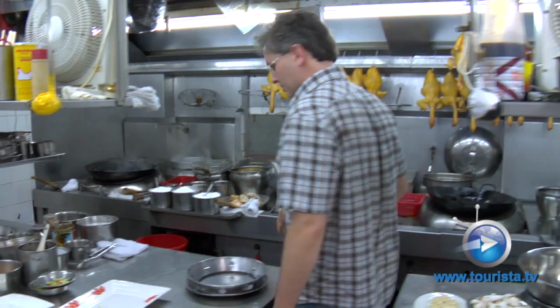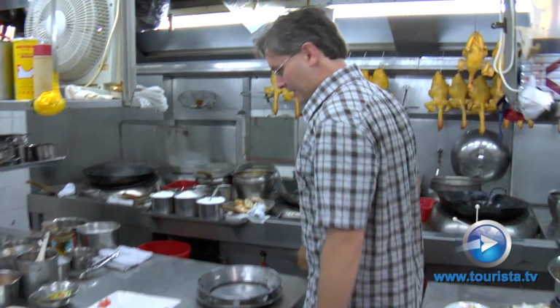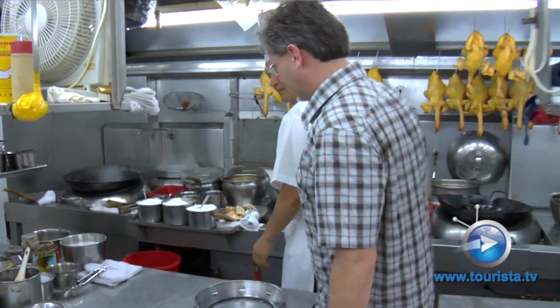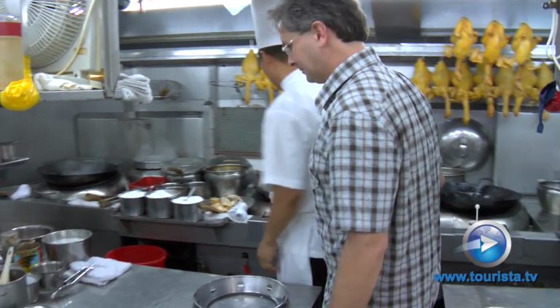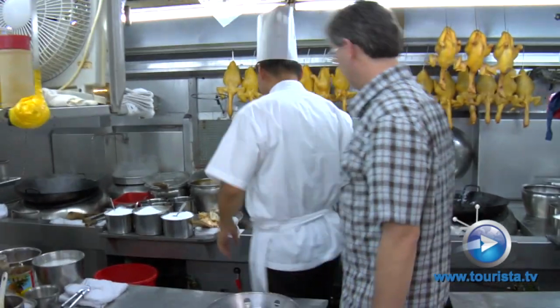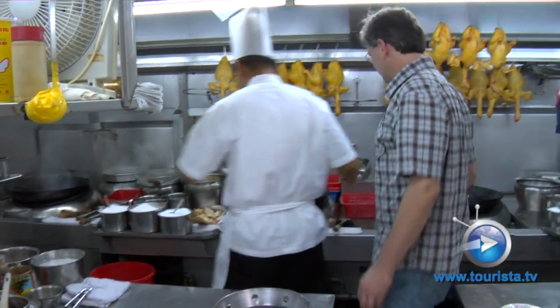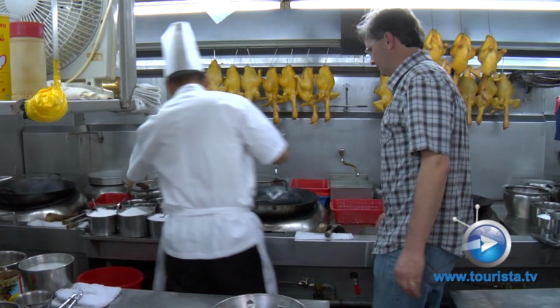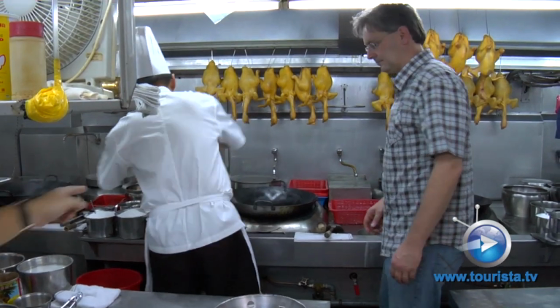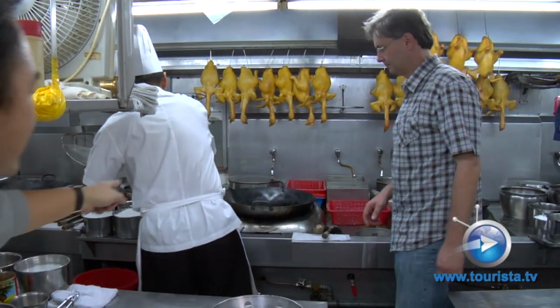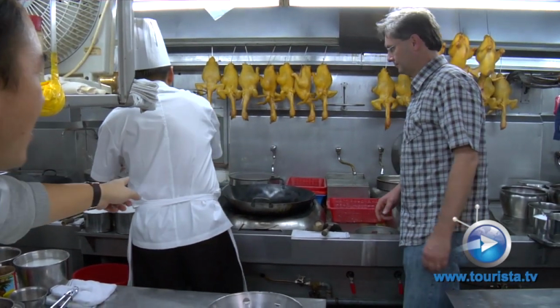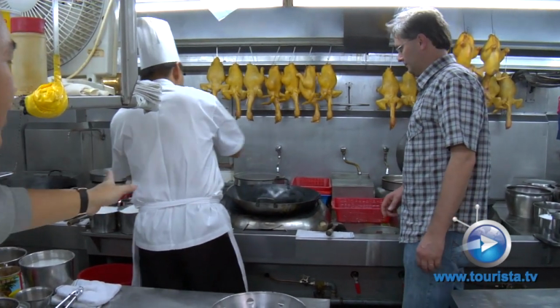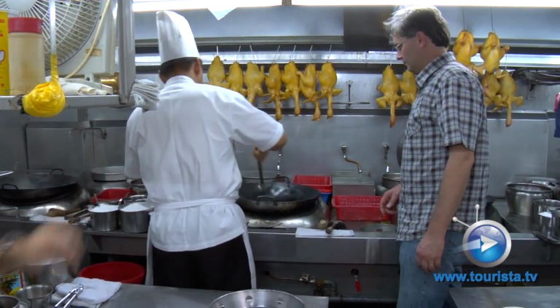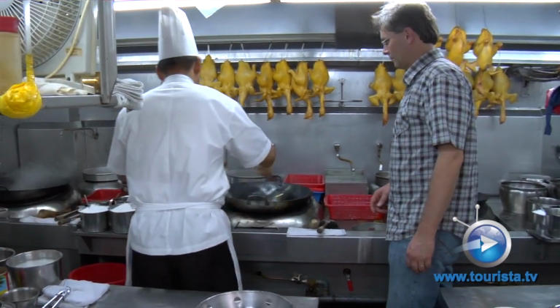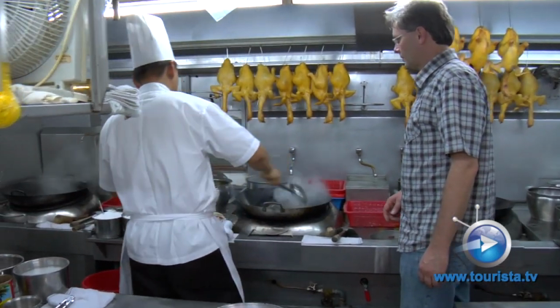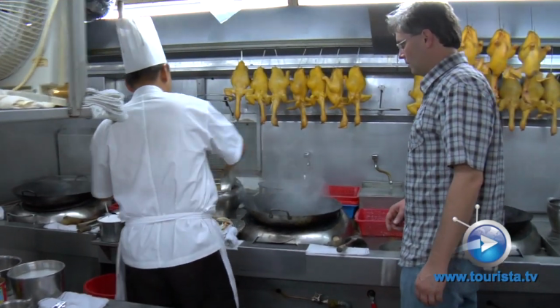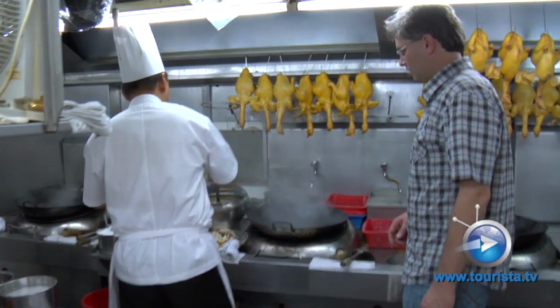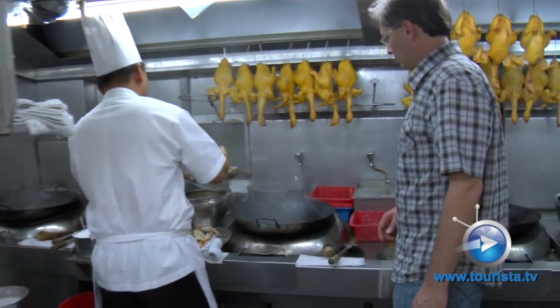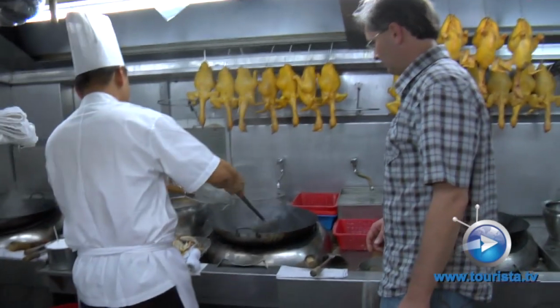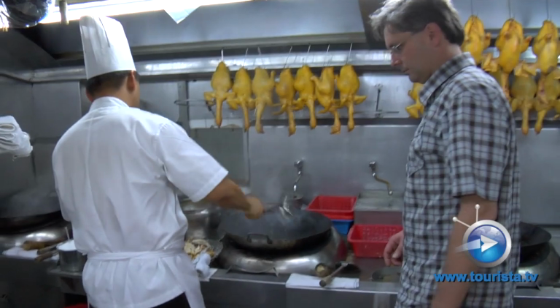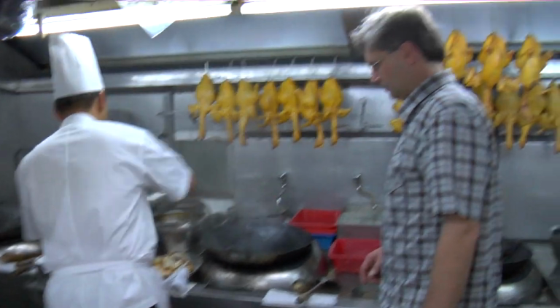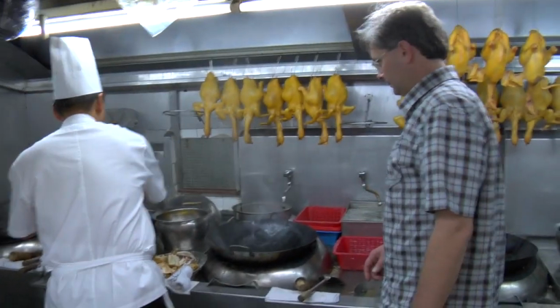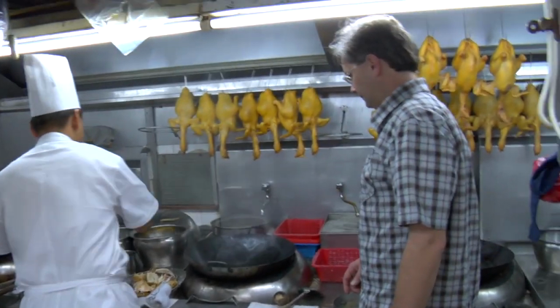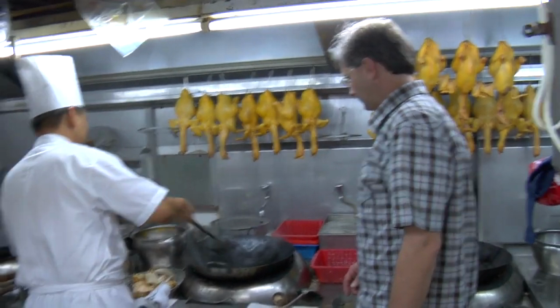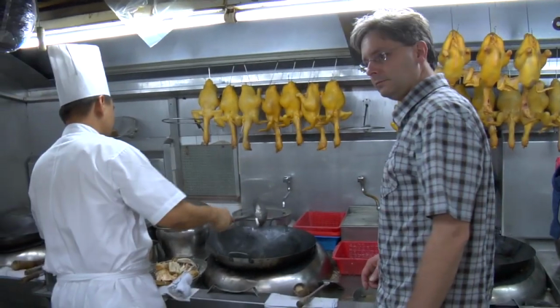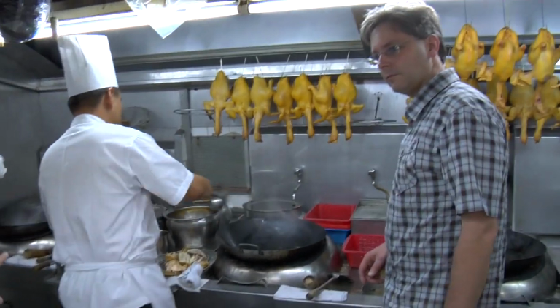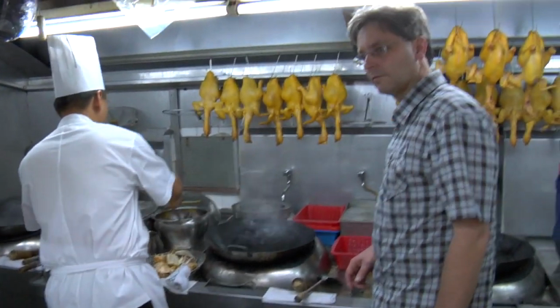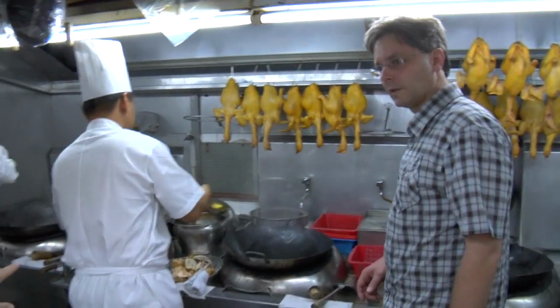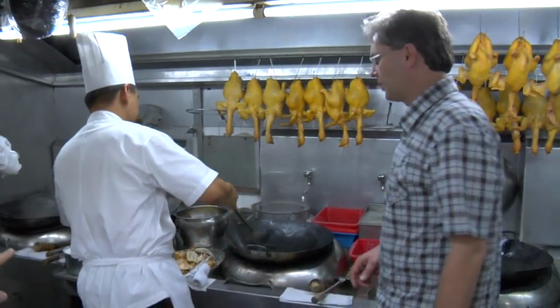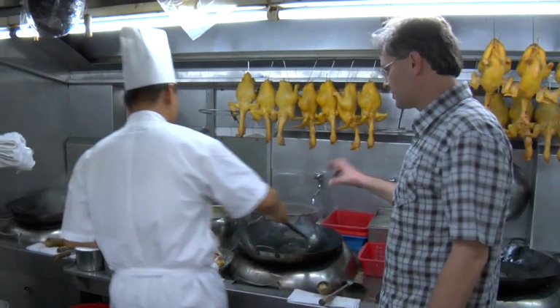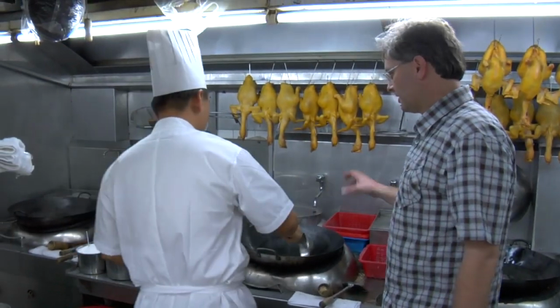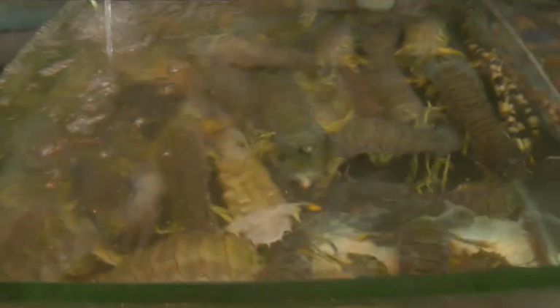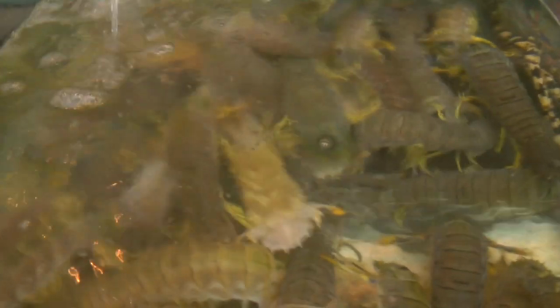So what are you cooking? We're cooking the squid with soy sauce. So this is Thai squilla.